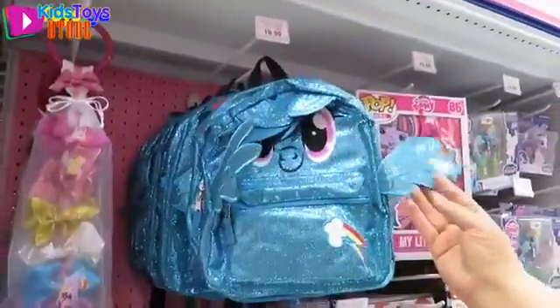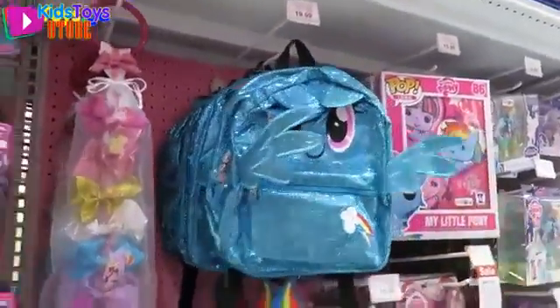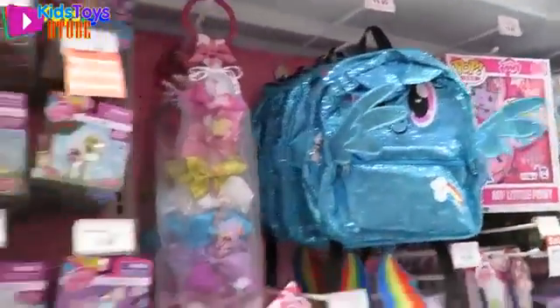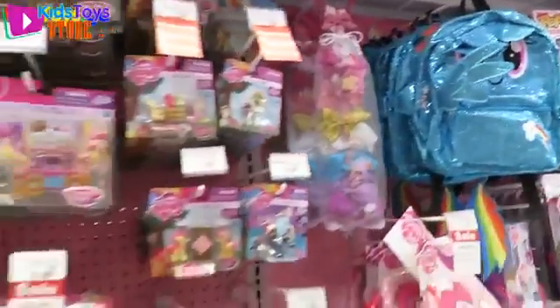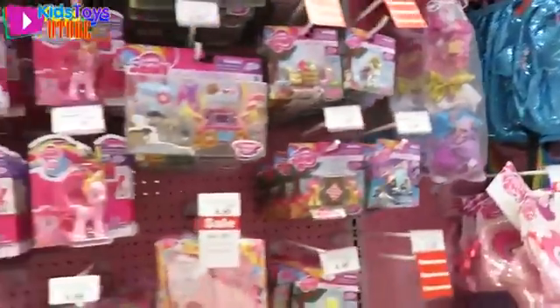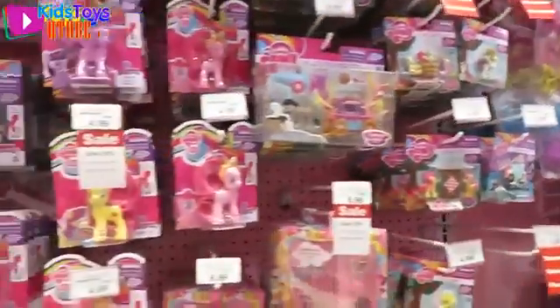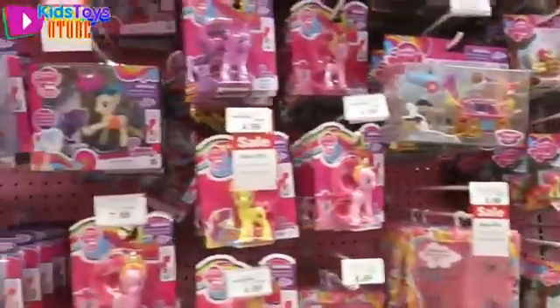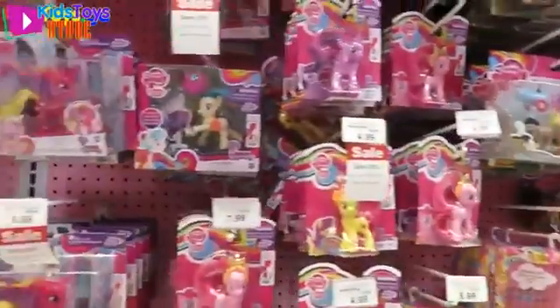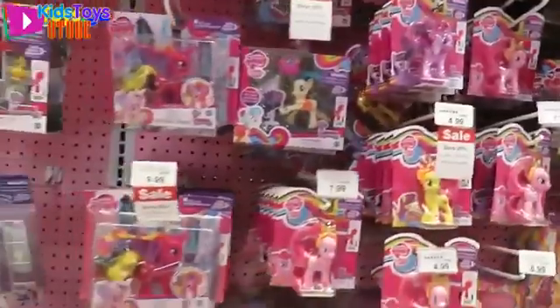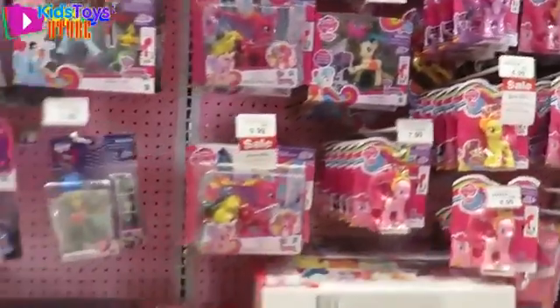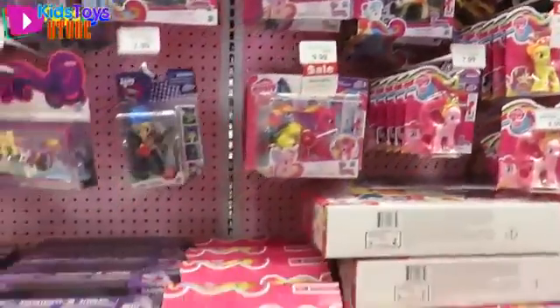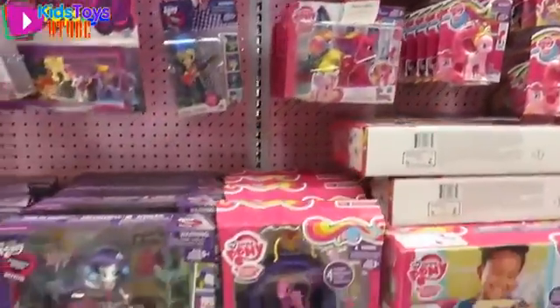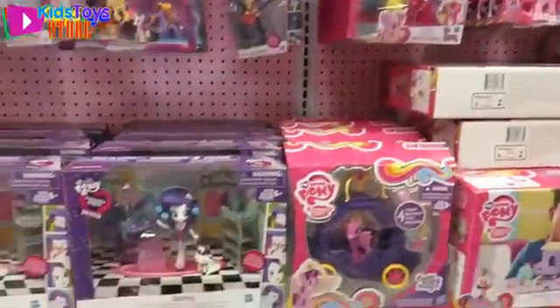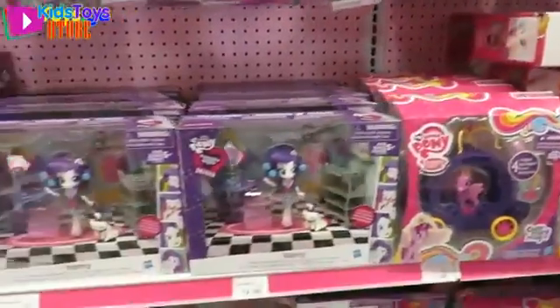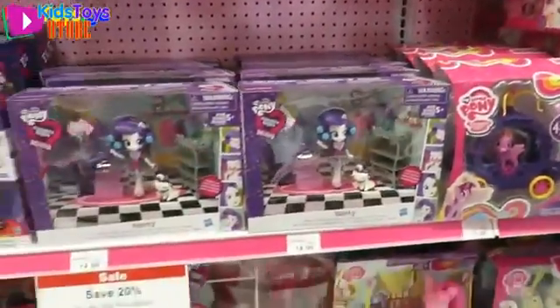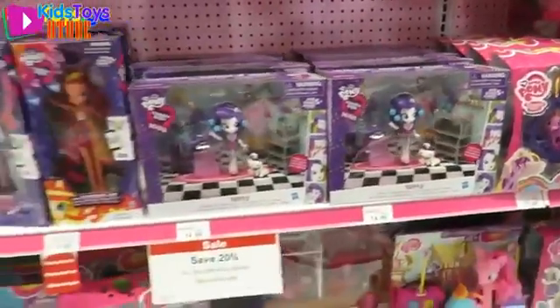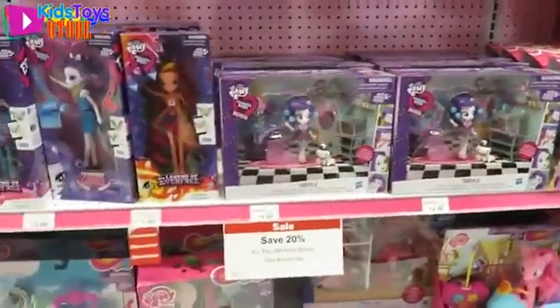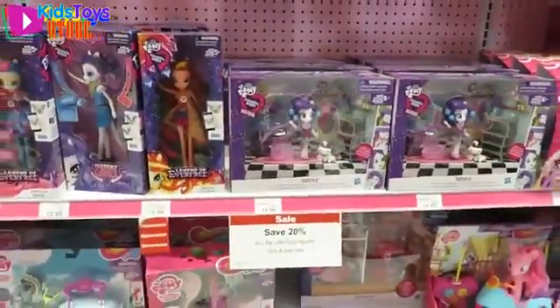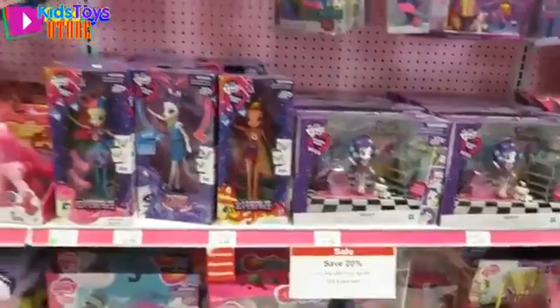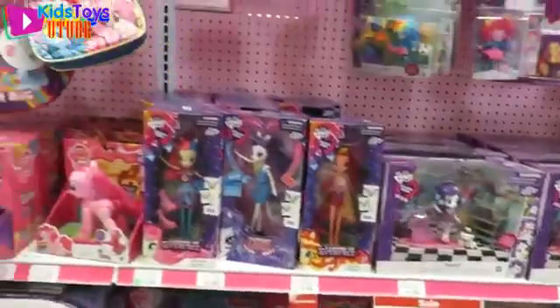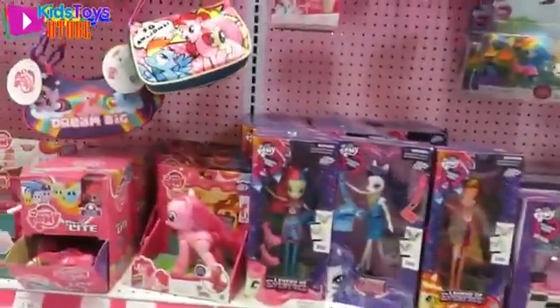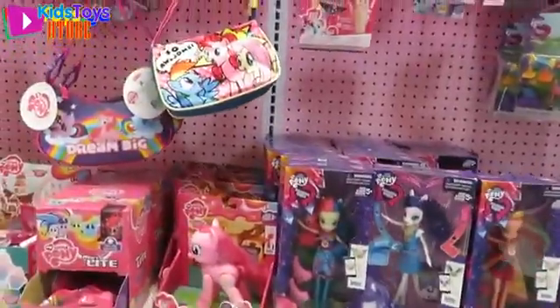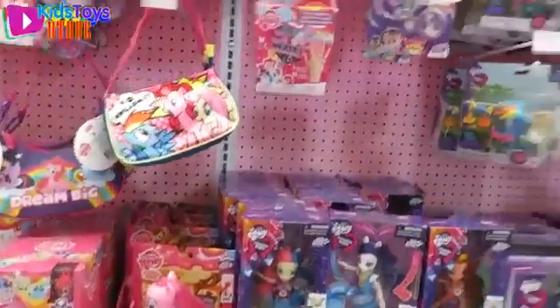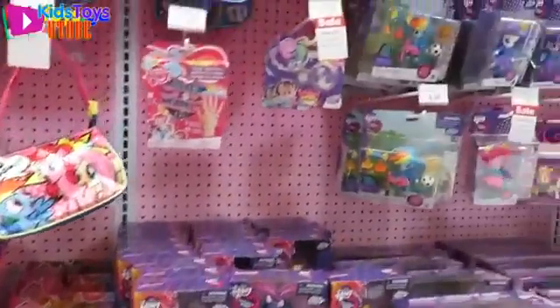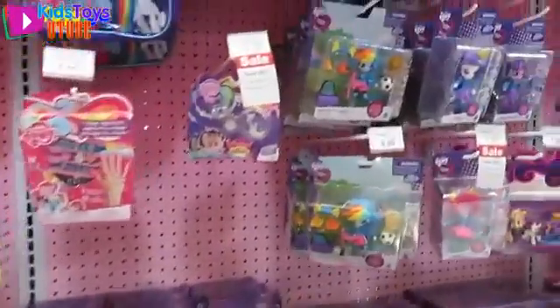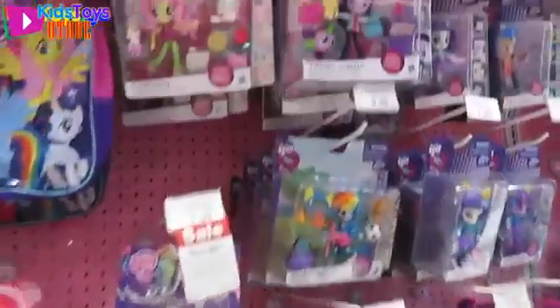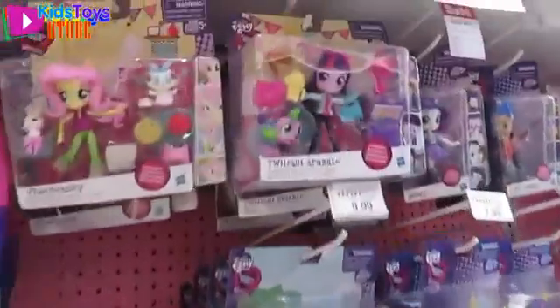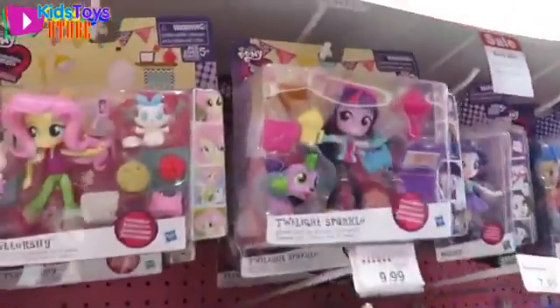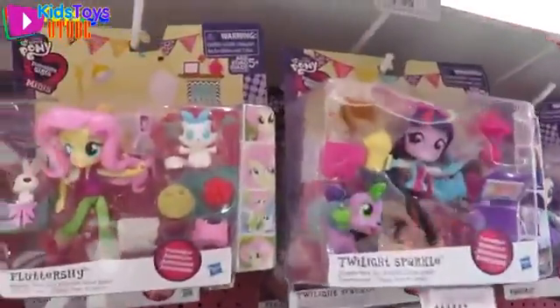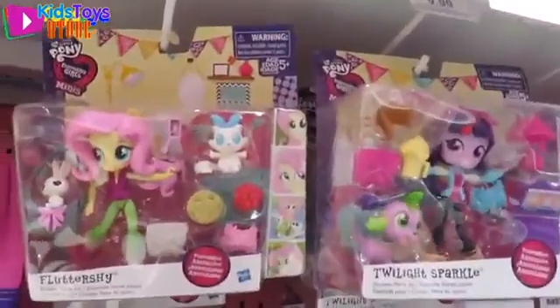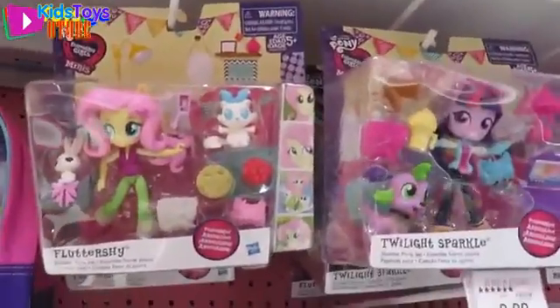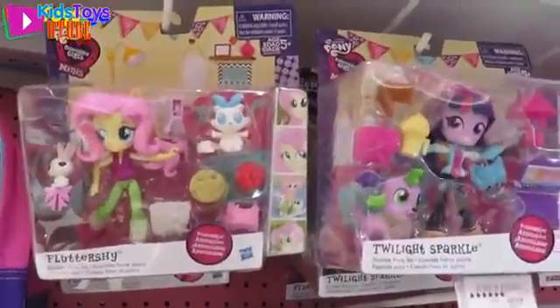Oh that is cute. I'm not seeing anything super new. I'm surprised they don't have the Guardians of Equestria. I think these might be new though — those Equestria Girls.